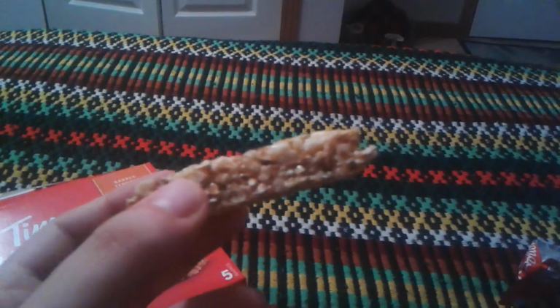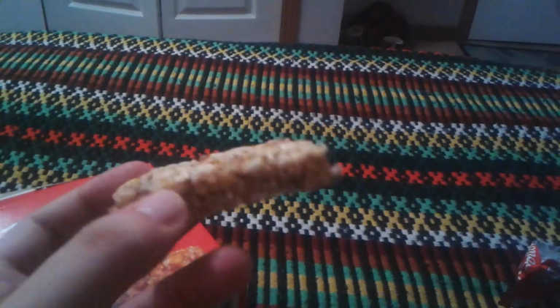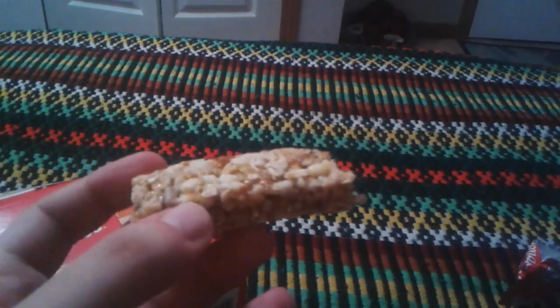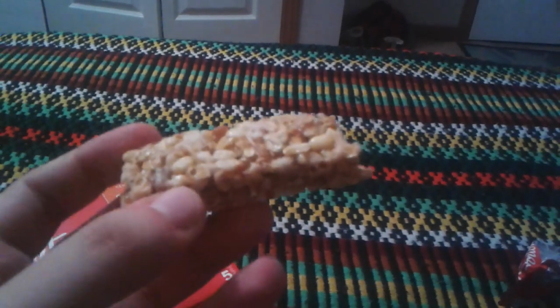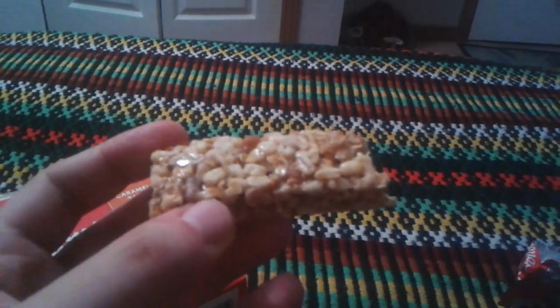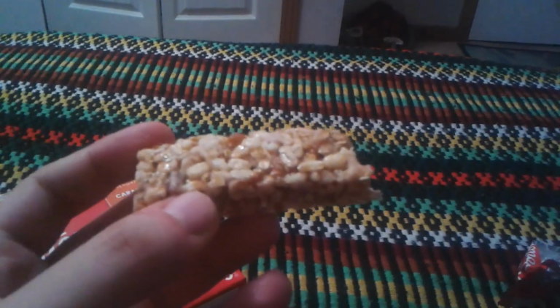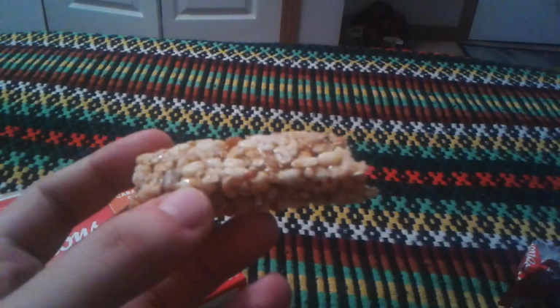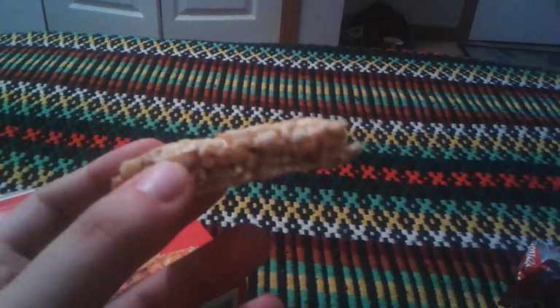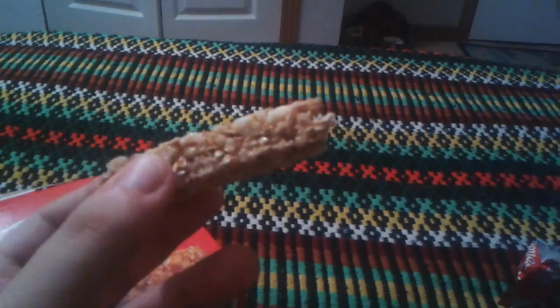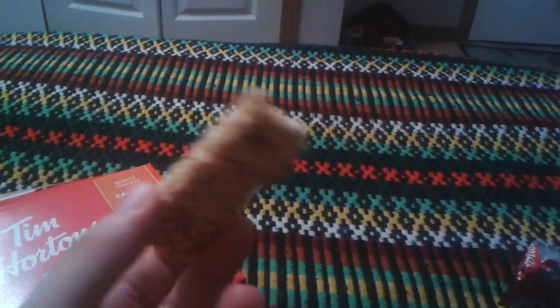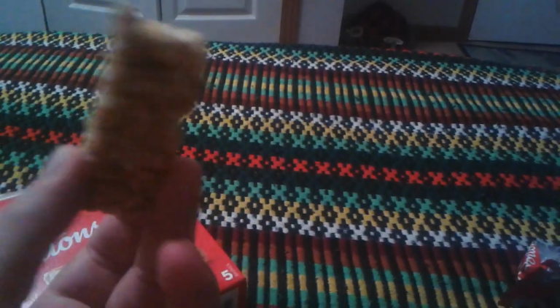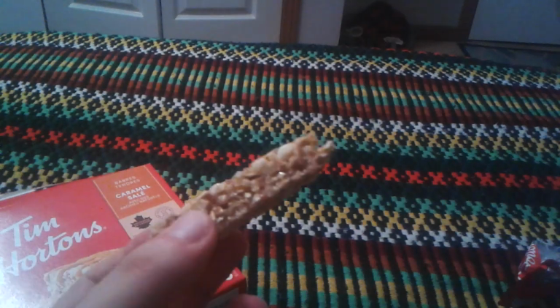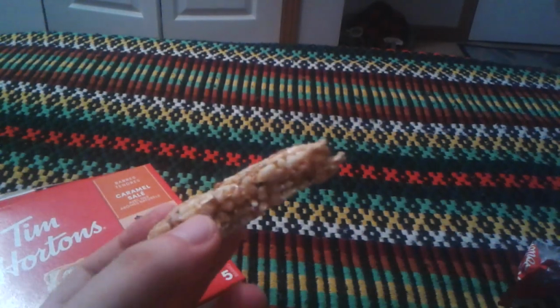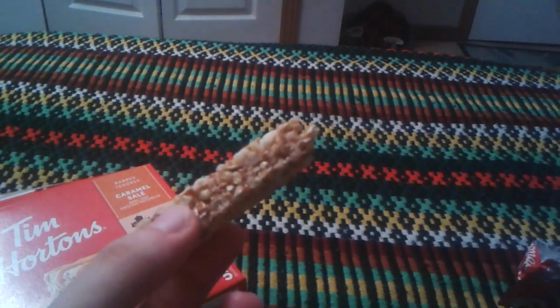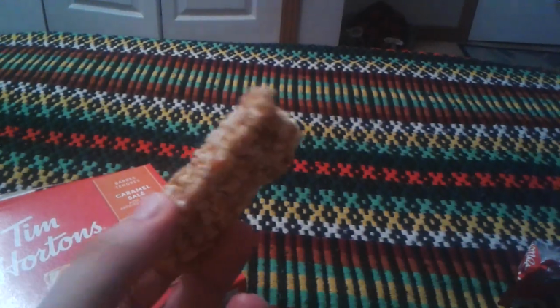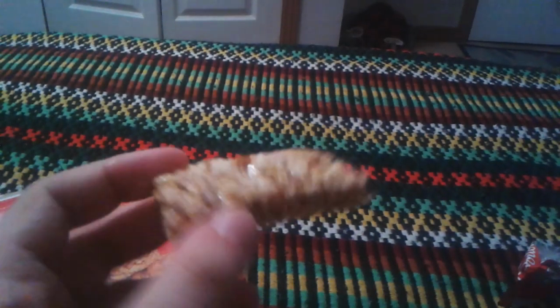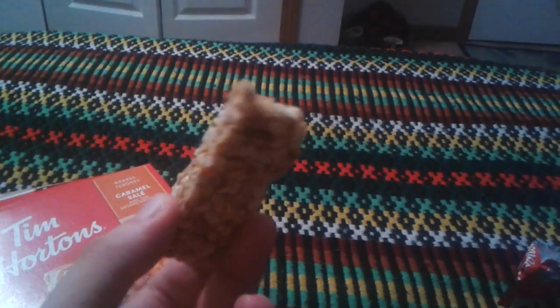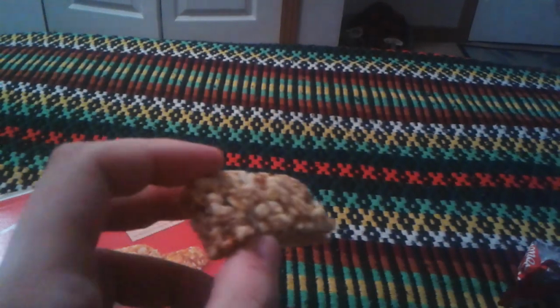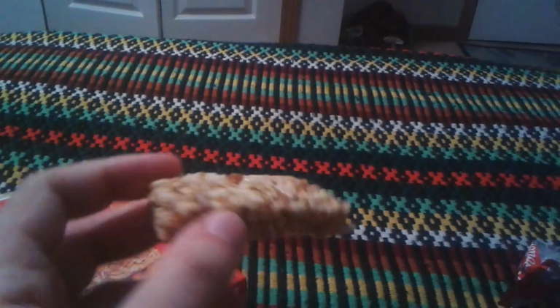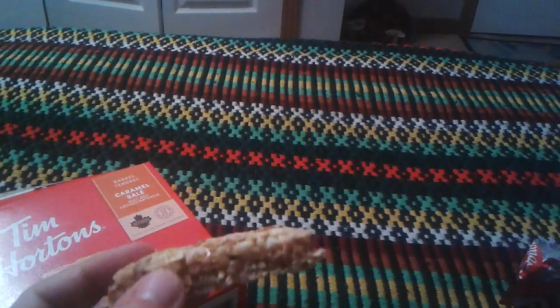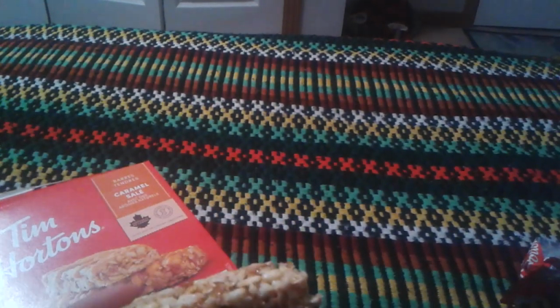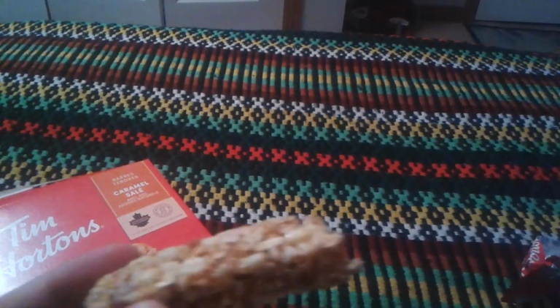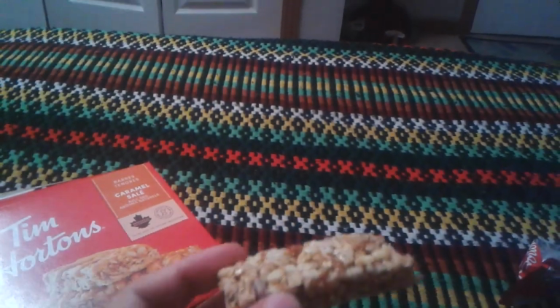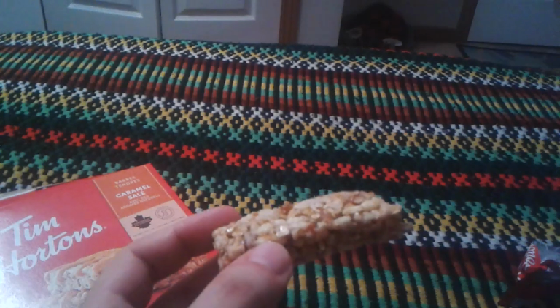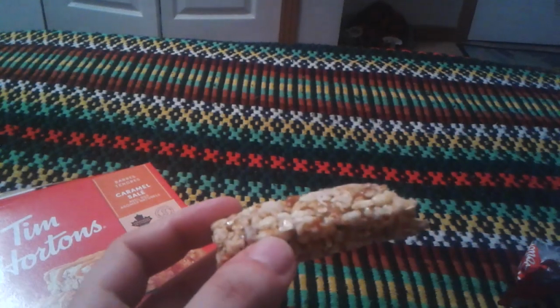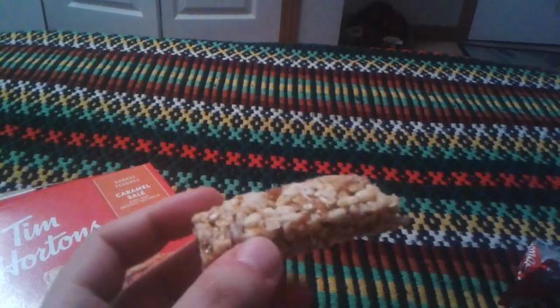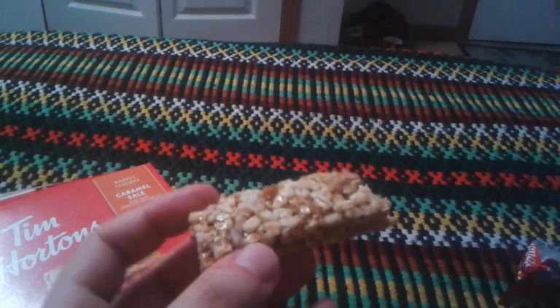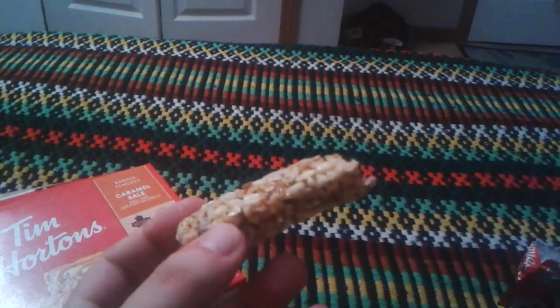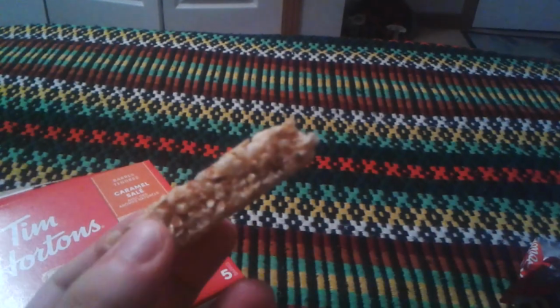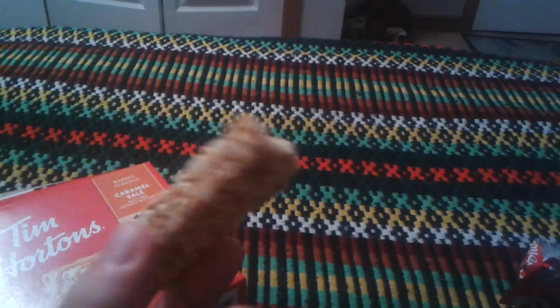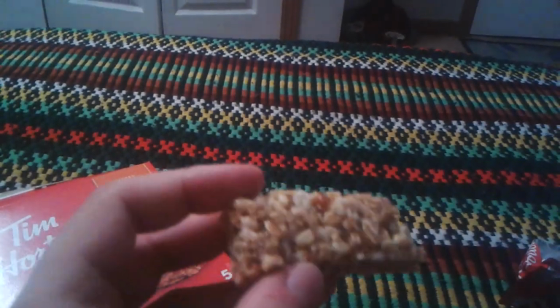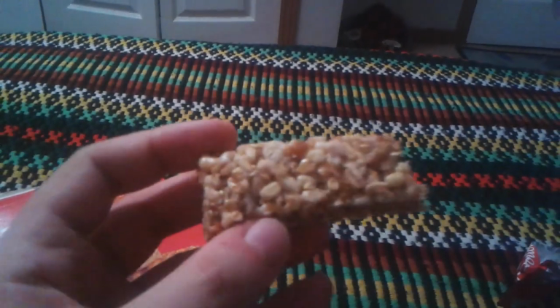I taste the salt. Not bad. It tastes the caramel. I still have that caramel taste to it, kind of like peanut brittle, but it isn't.